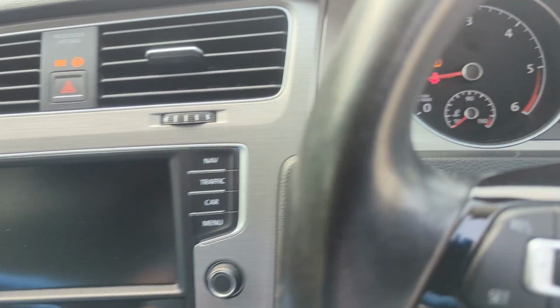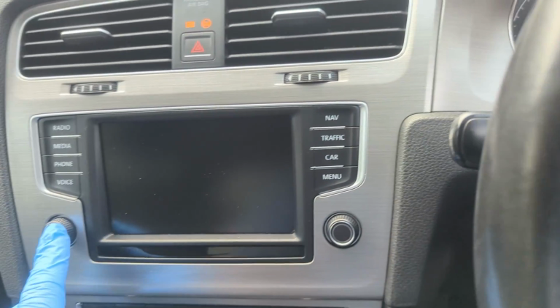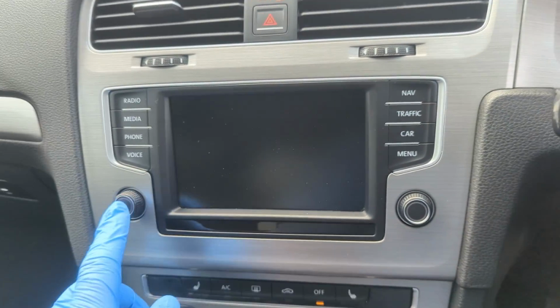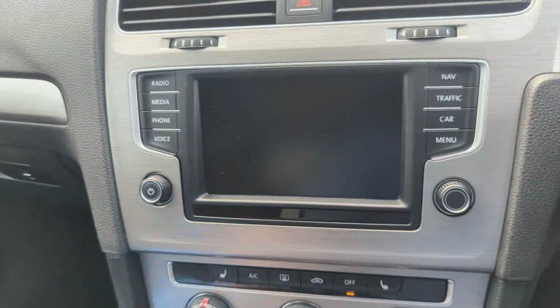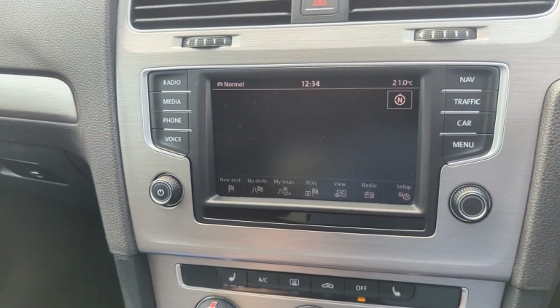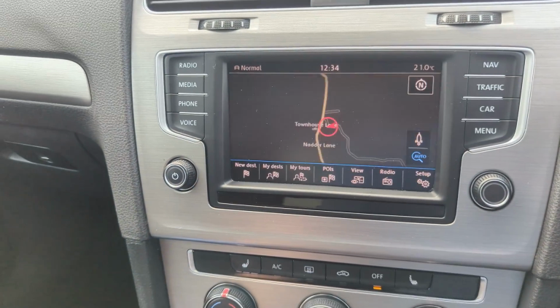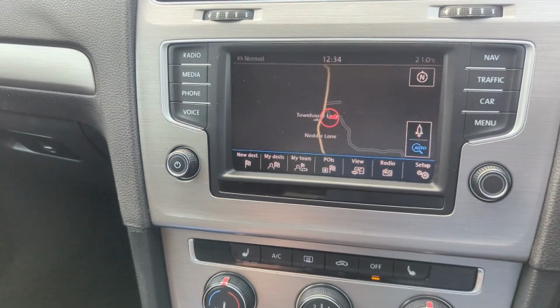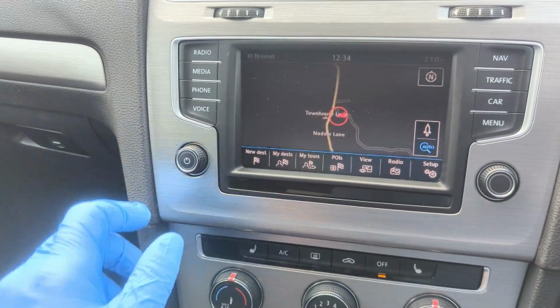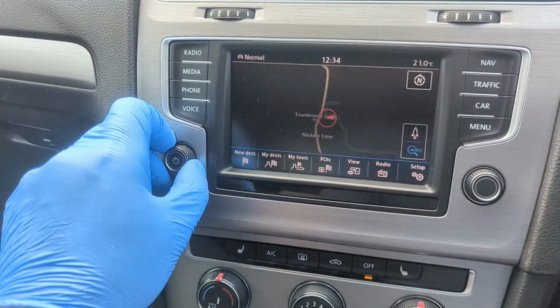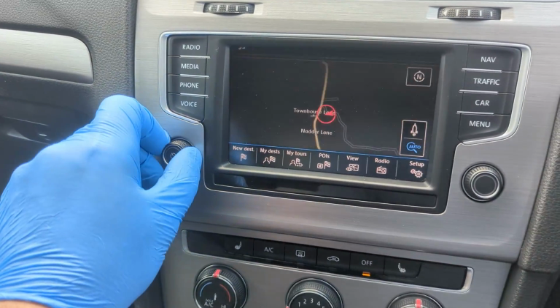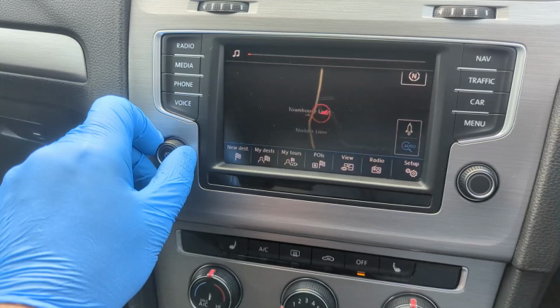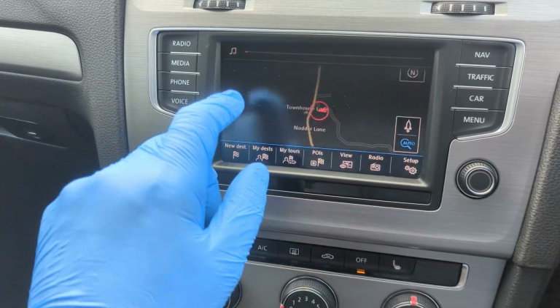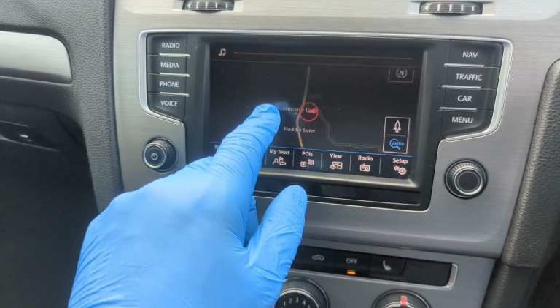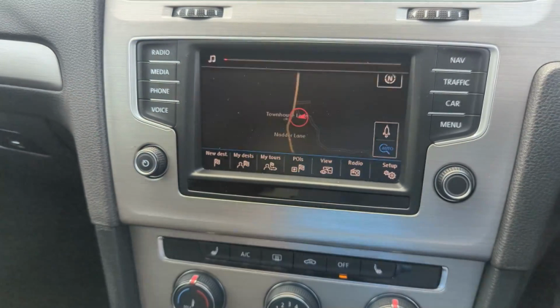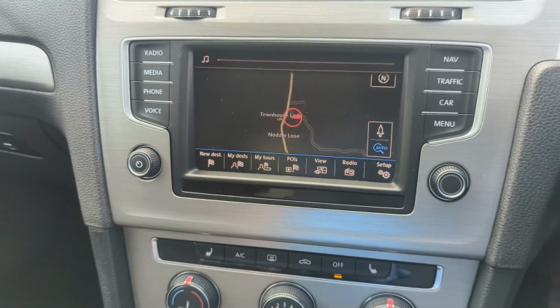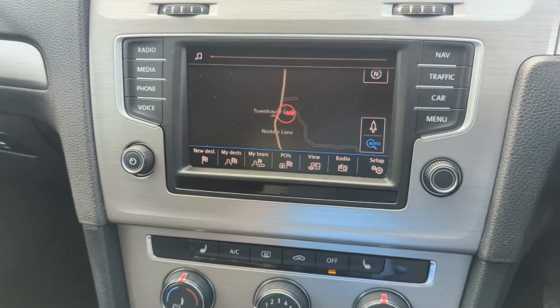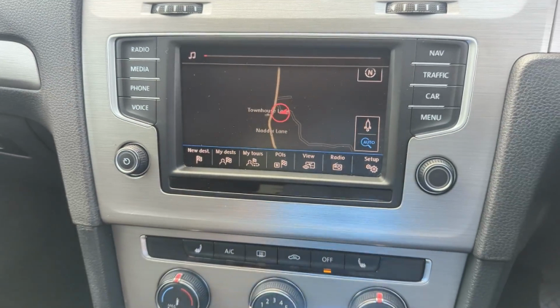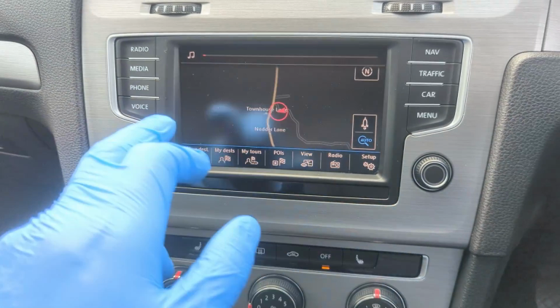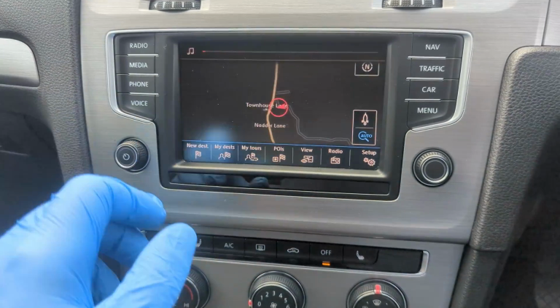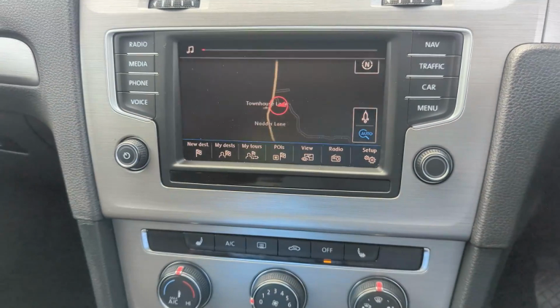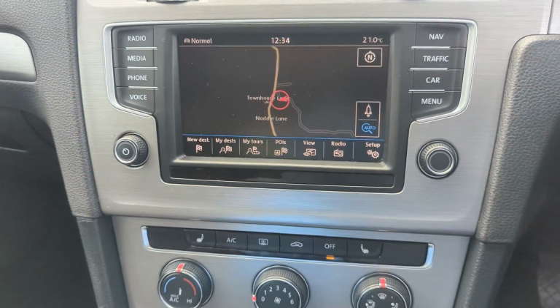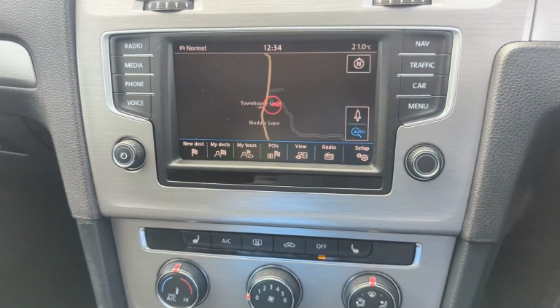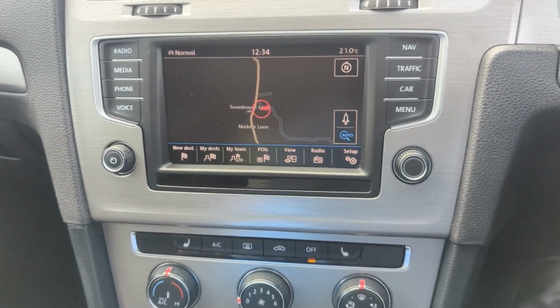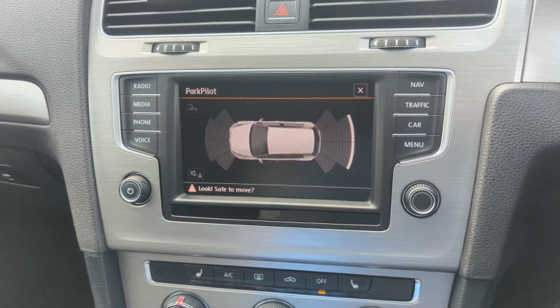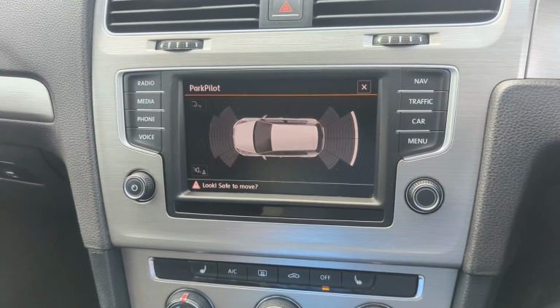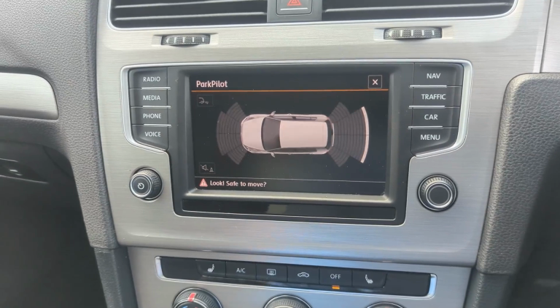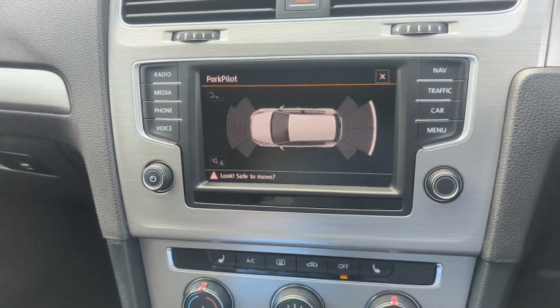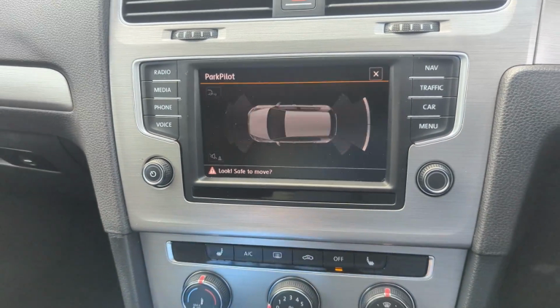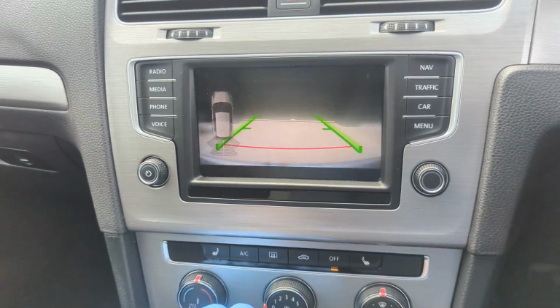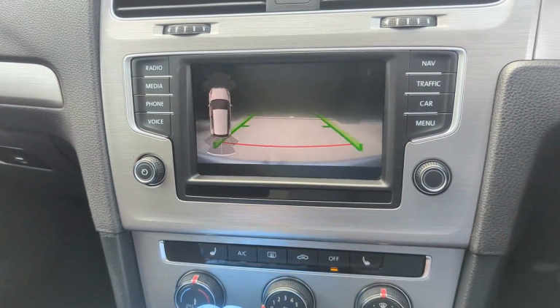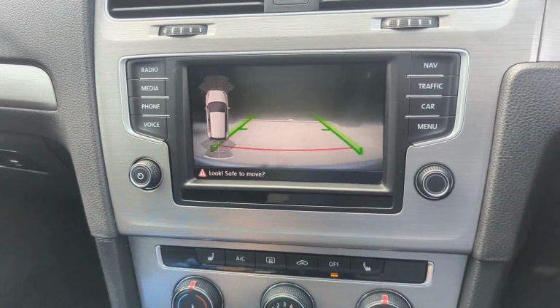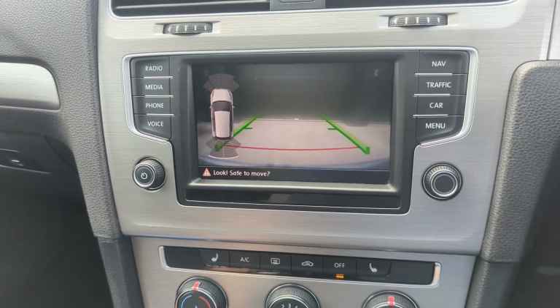Looking at the dashboard, we've got the sat nav. If I pop it into reverse and look at the screen, we've got the reversing camera.